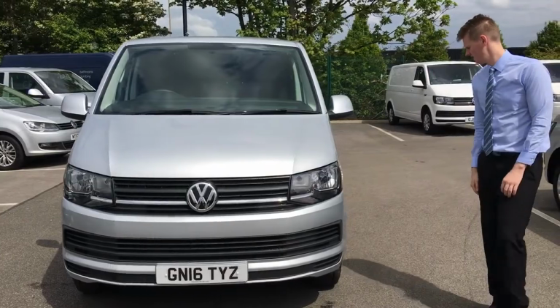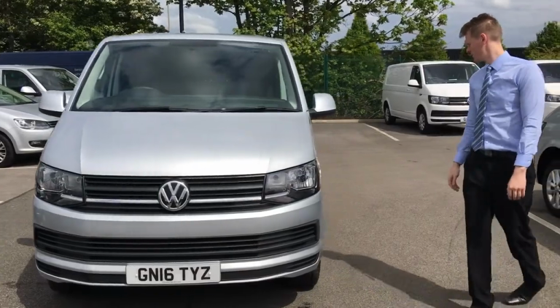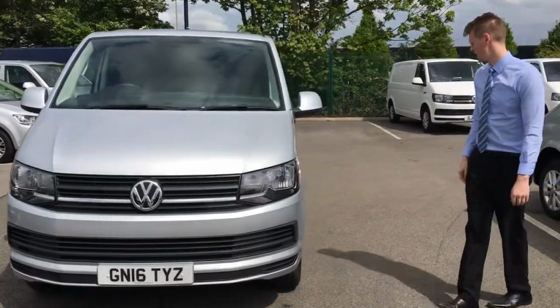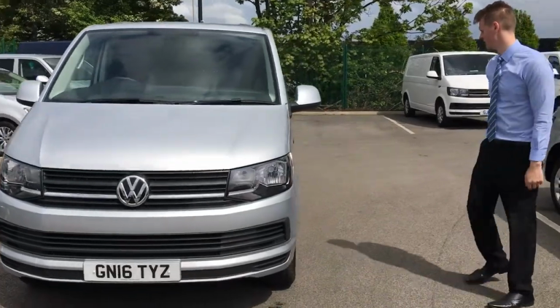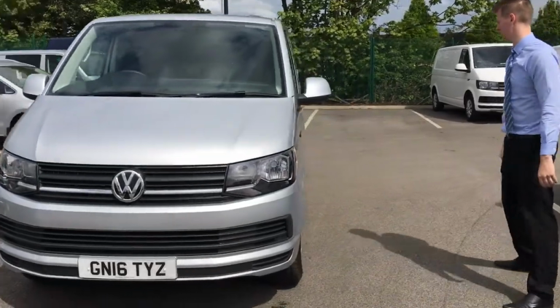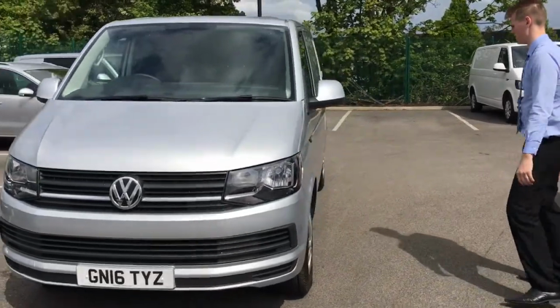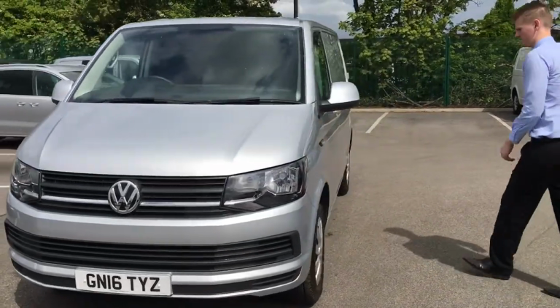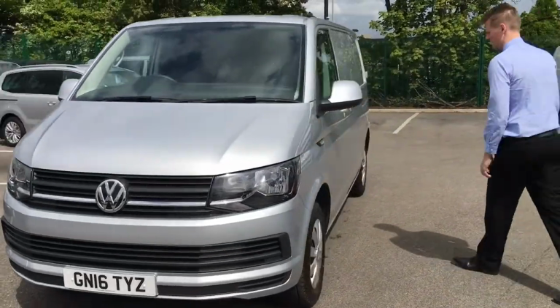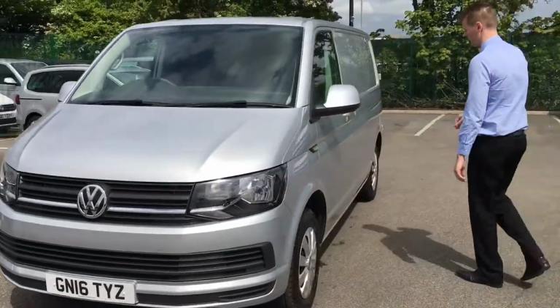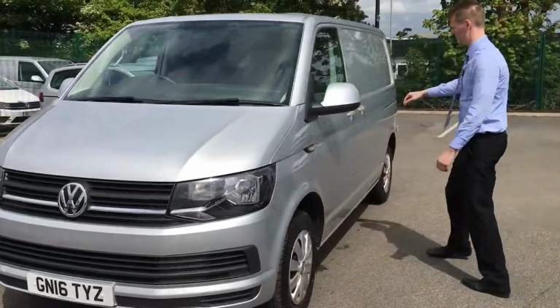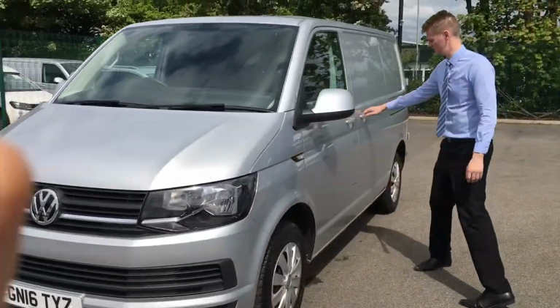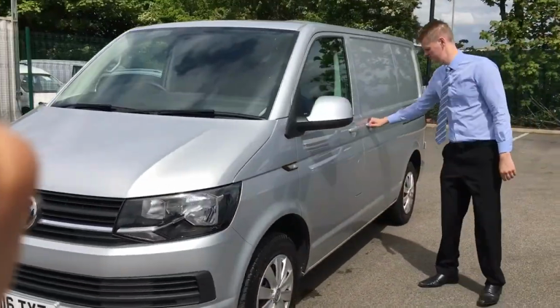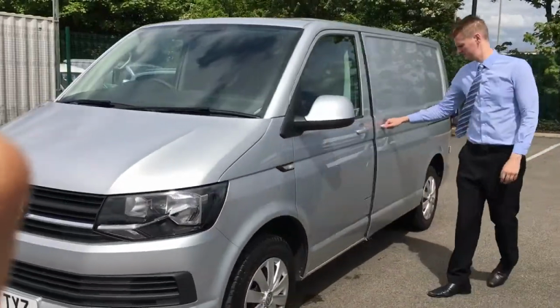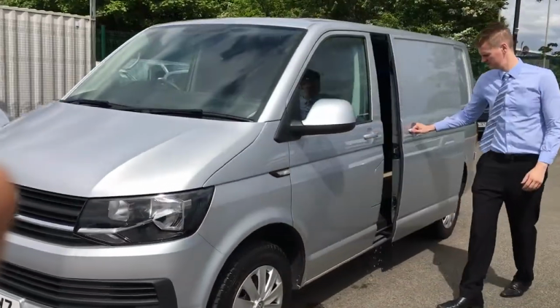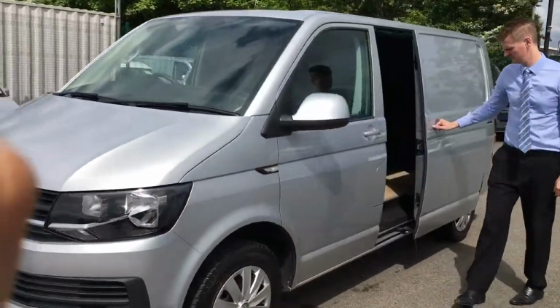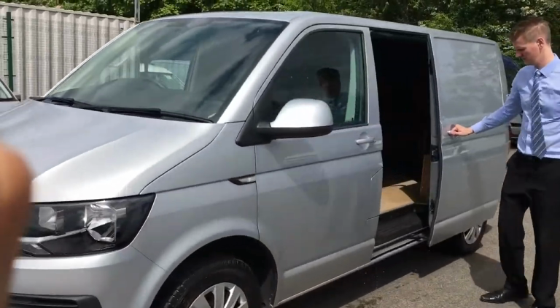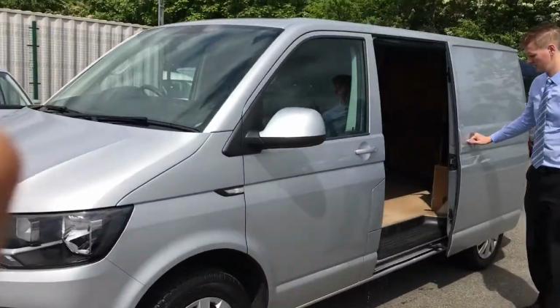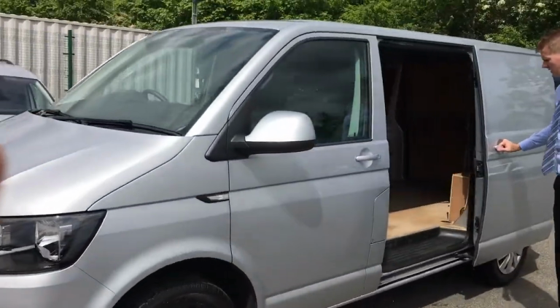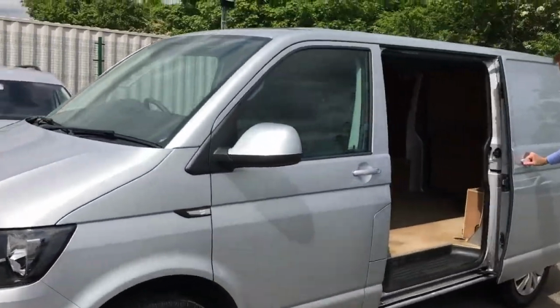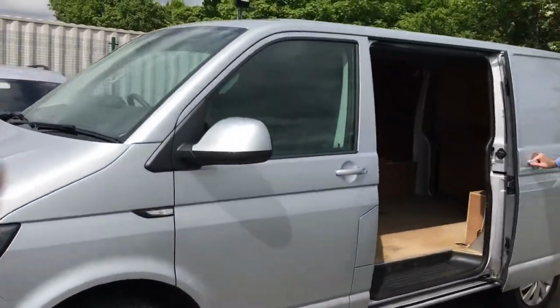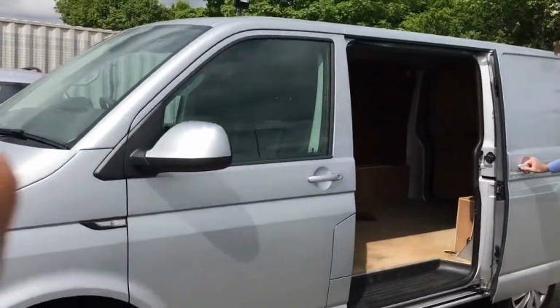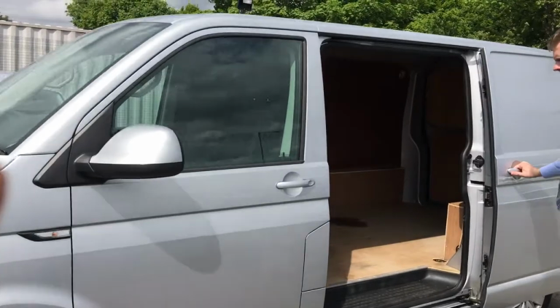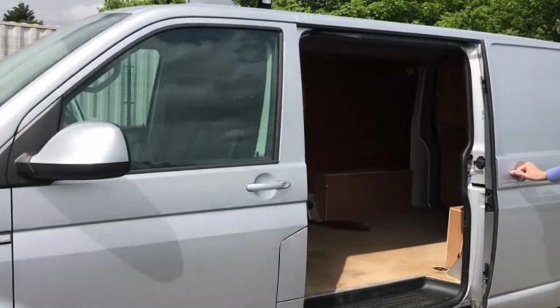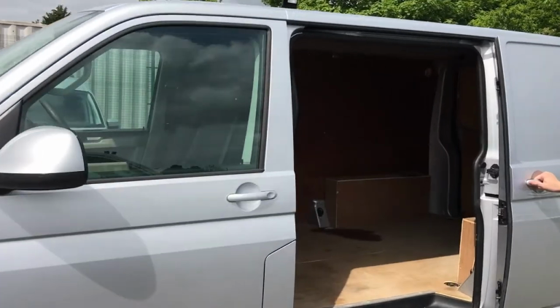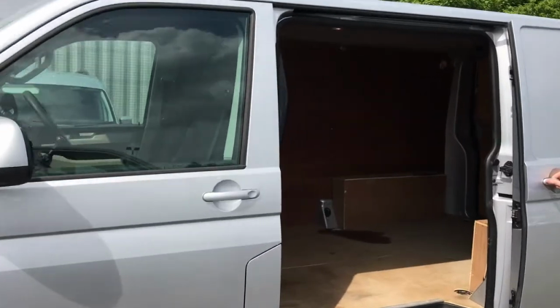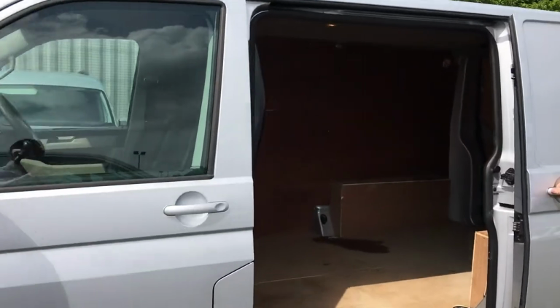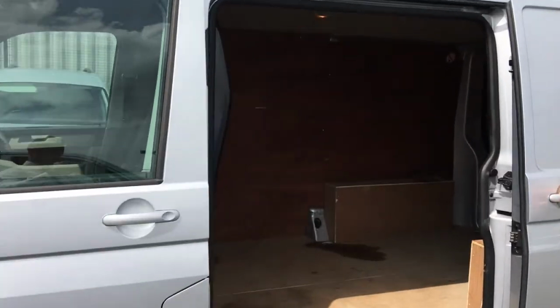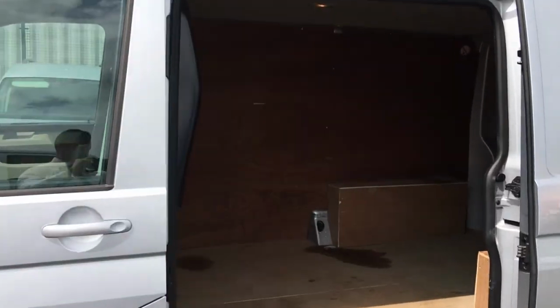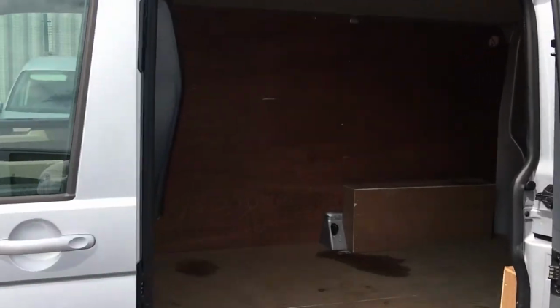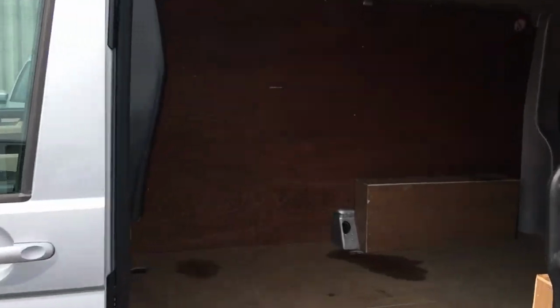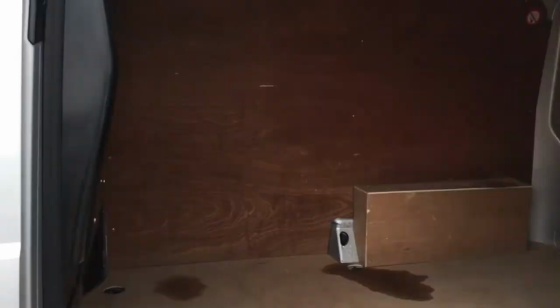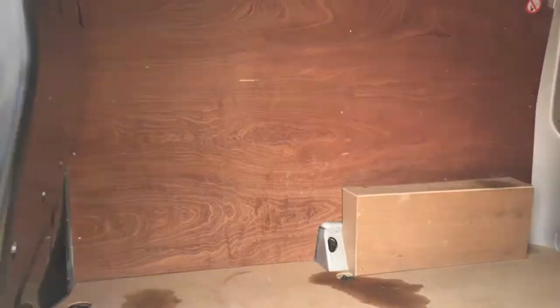We'll come this way and have a good look at it. Side loading door, fully ply lined, full bulkhead, ready to go.